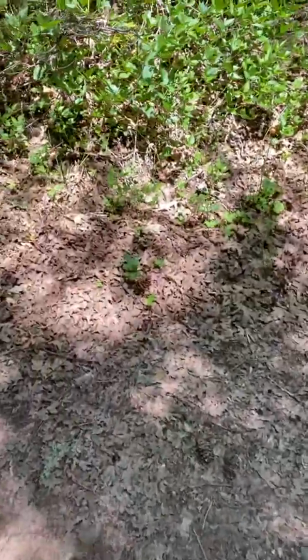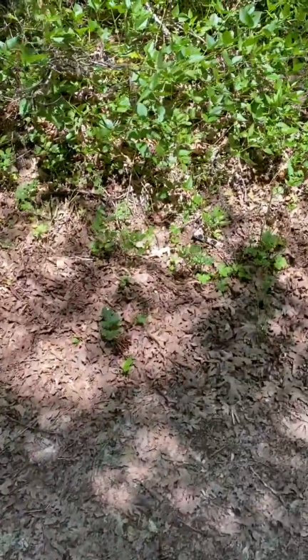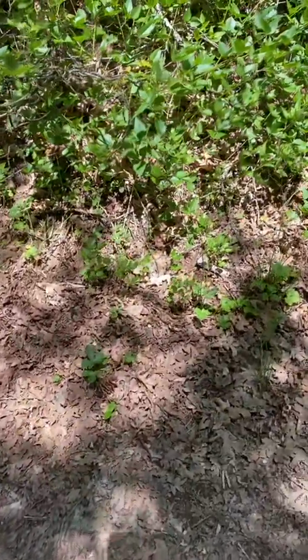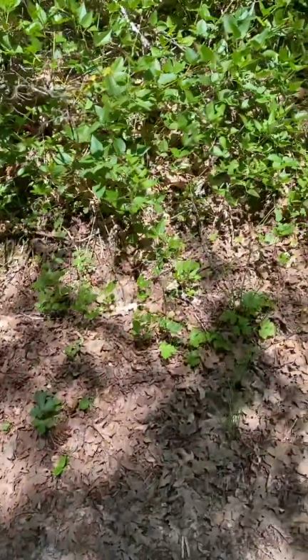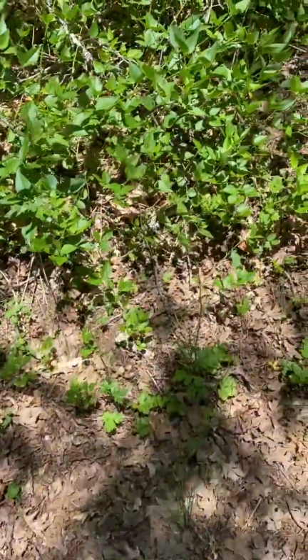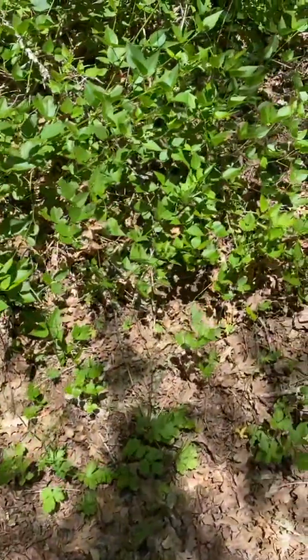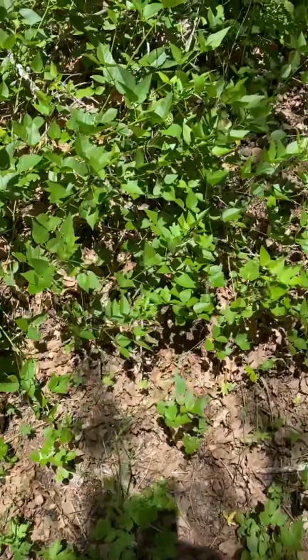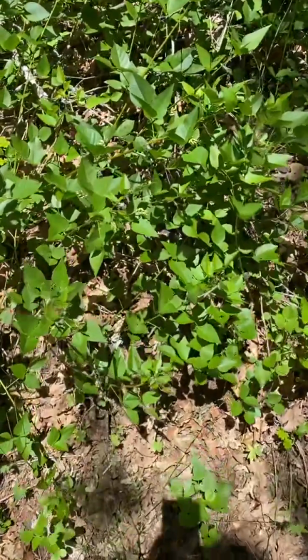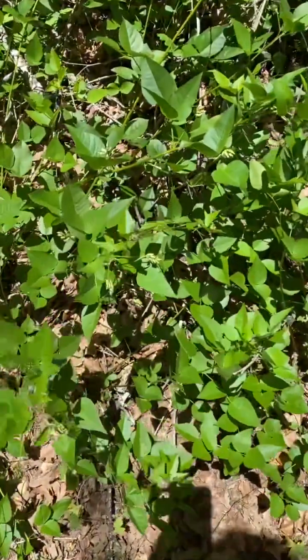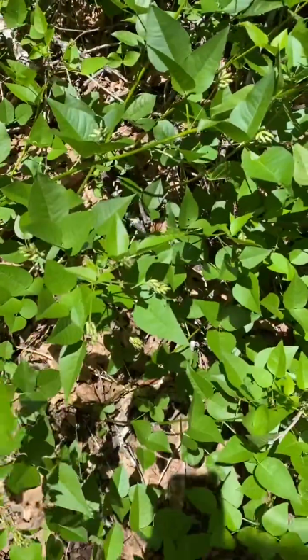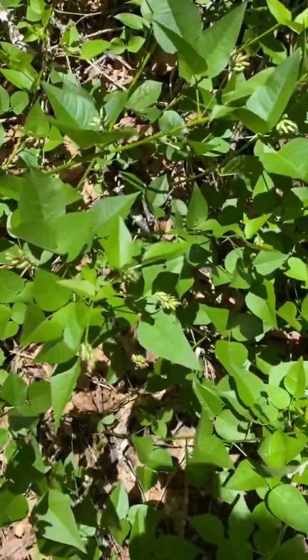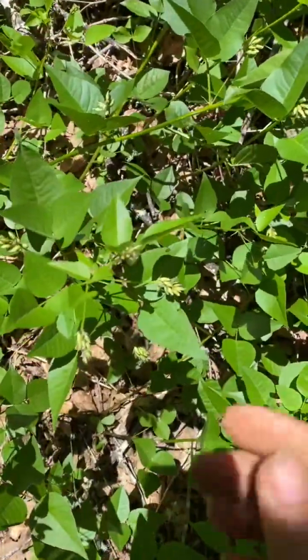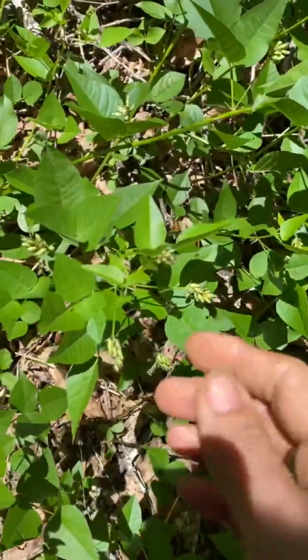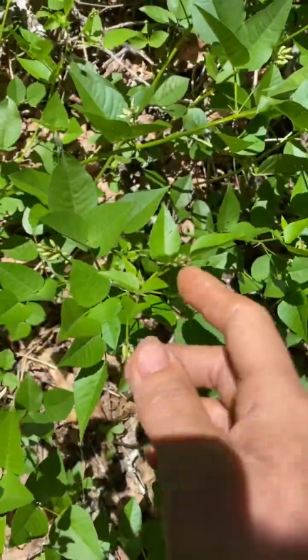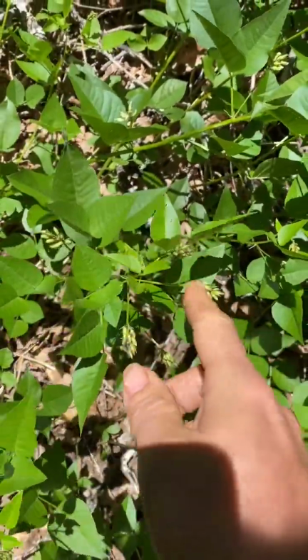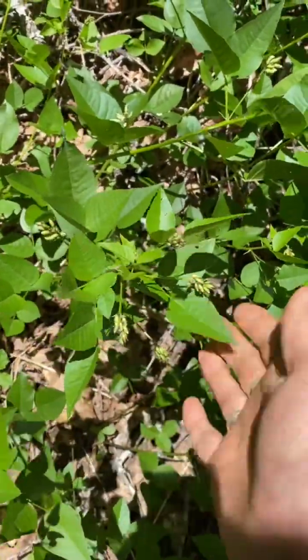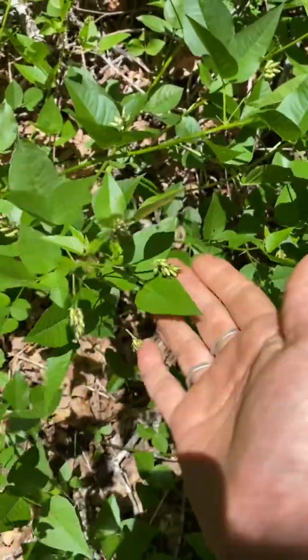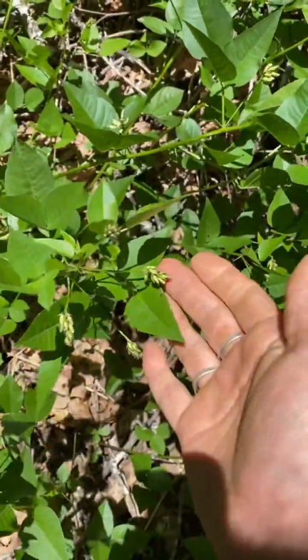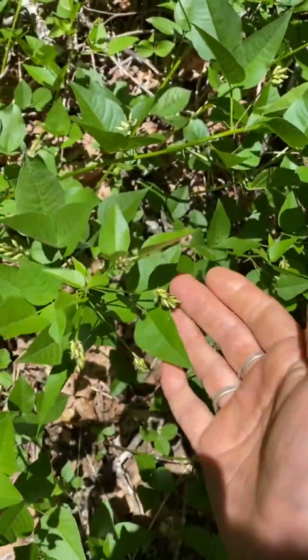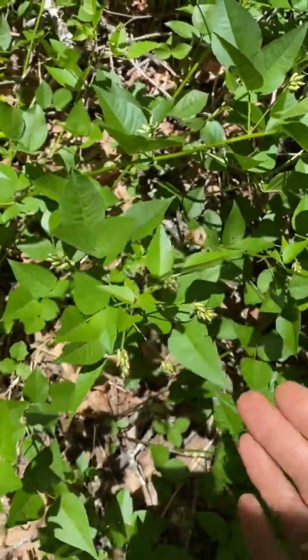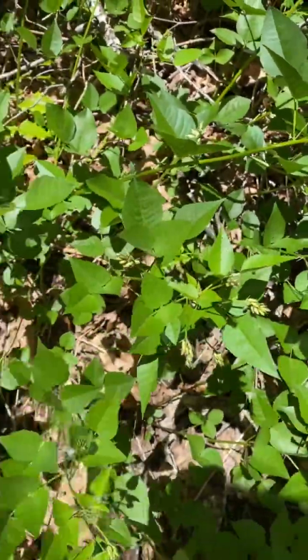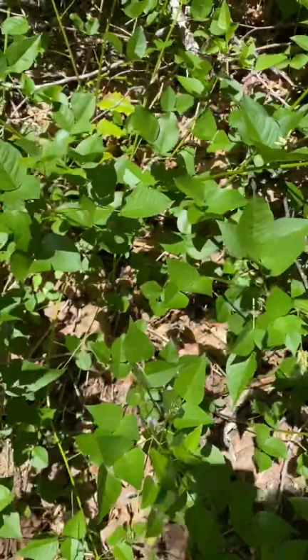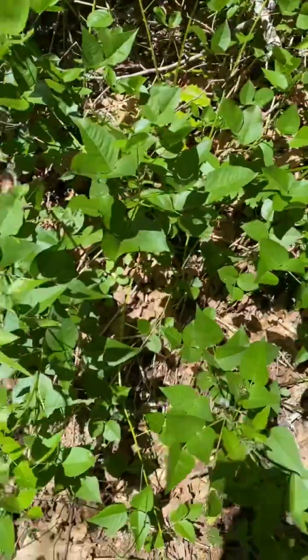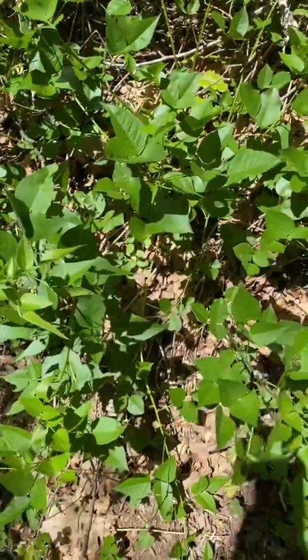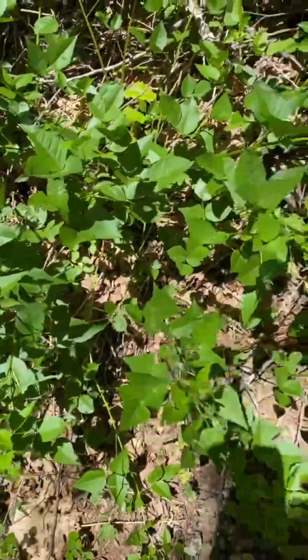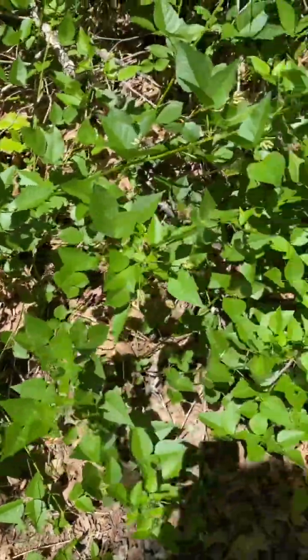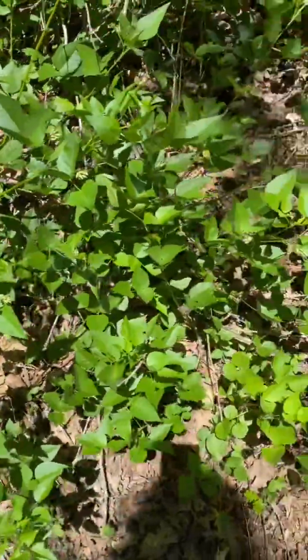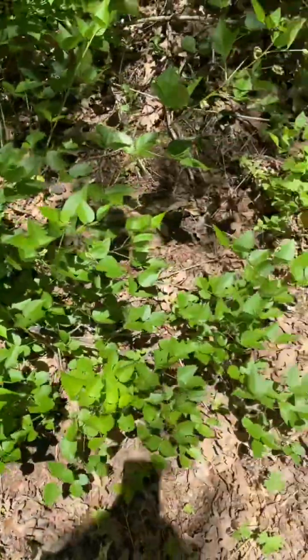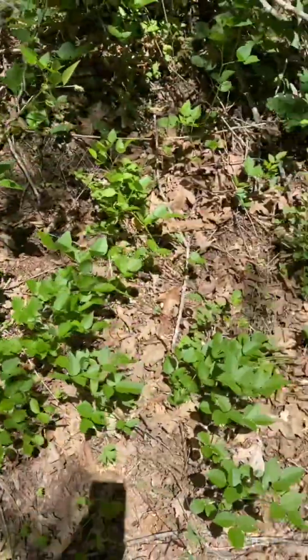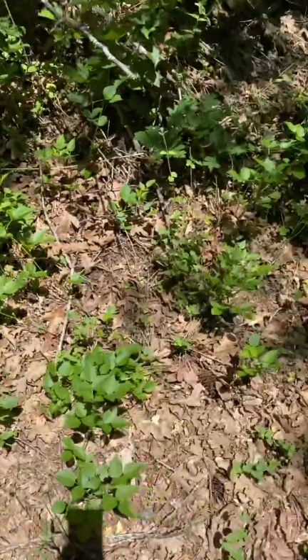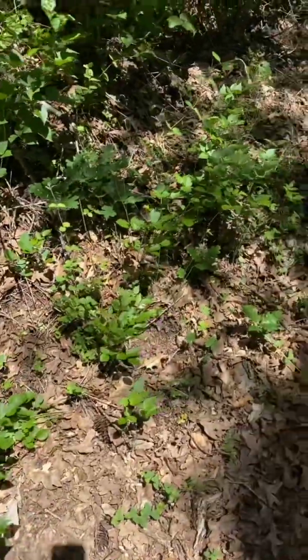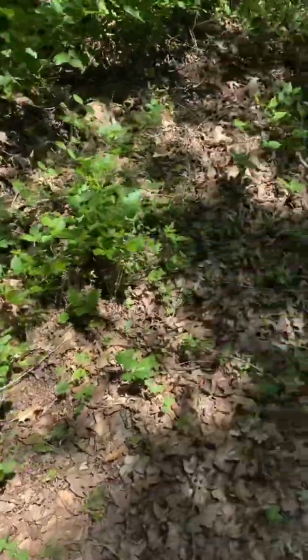This is Scurf Pea. These cute little flowers — it's called Scurf Pea. I don't know much about it.